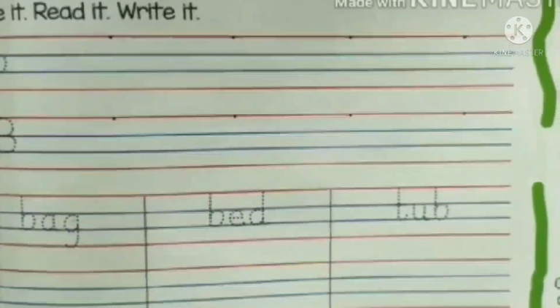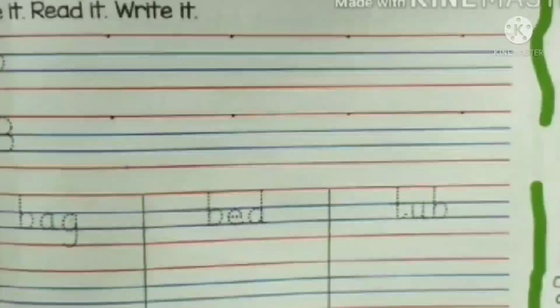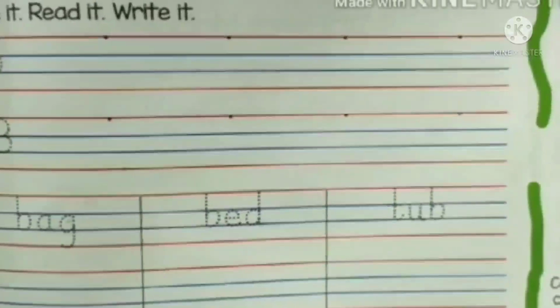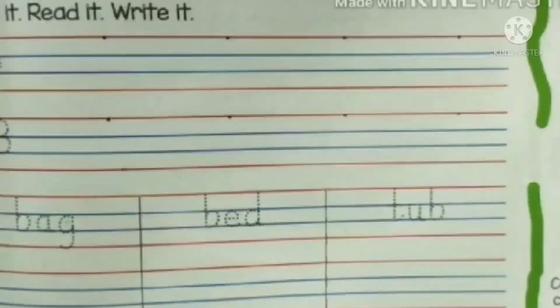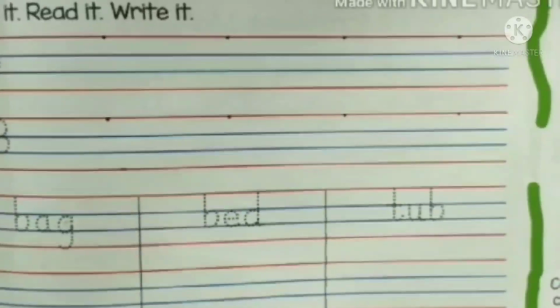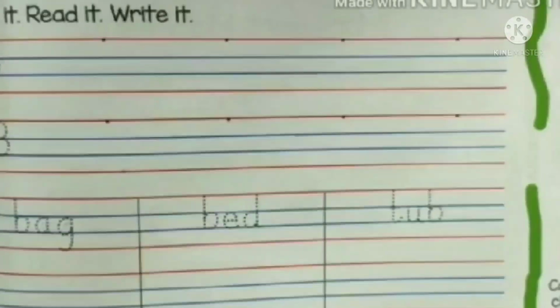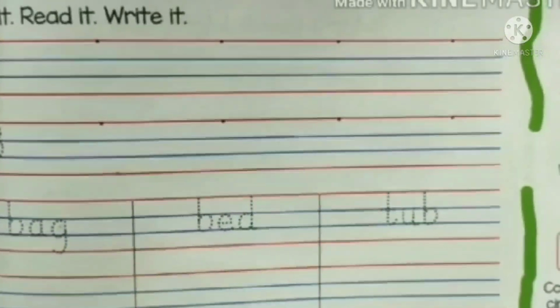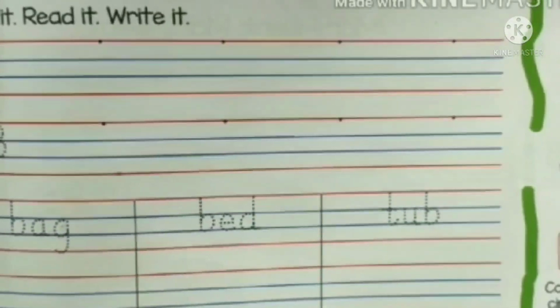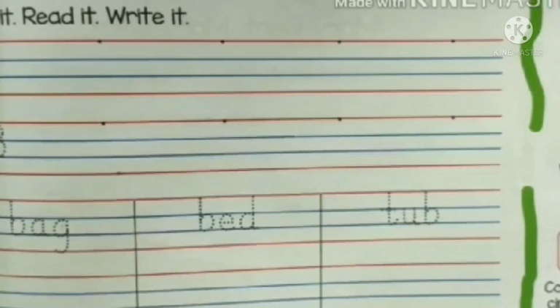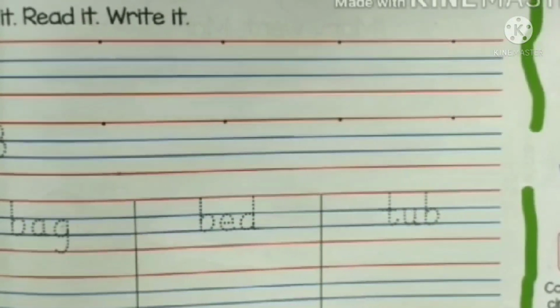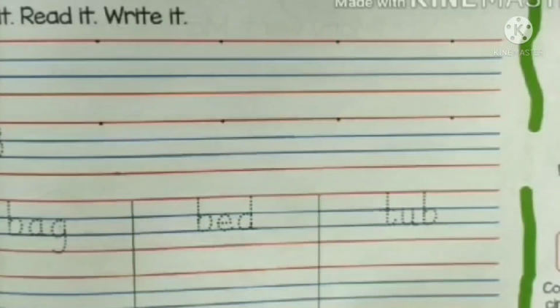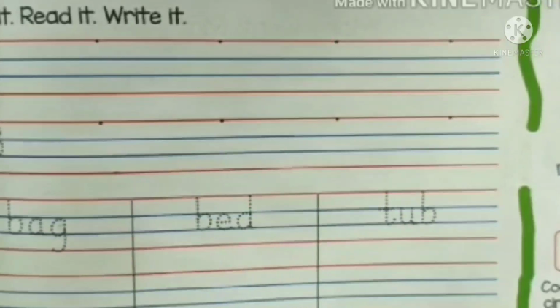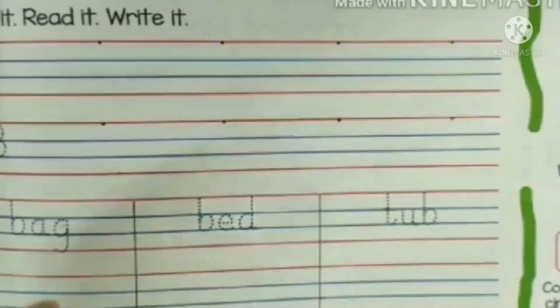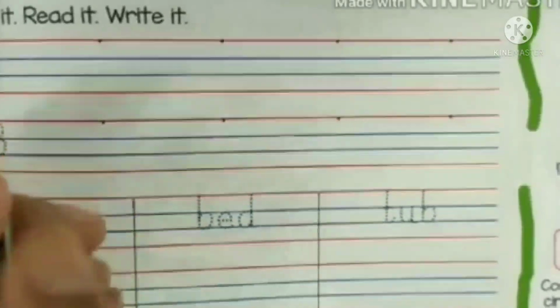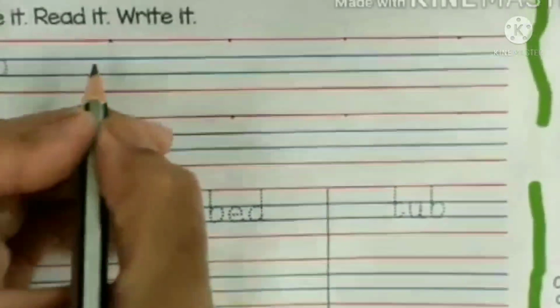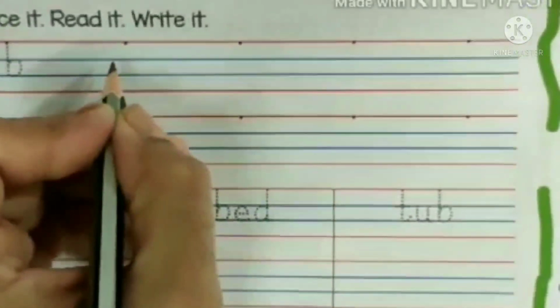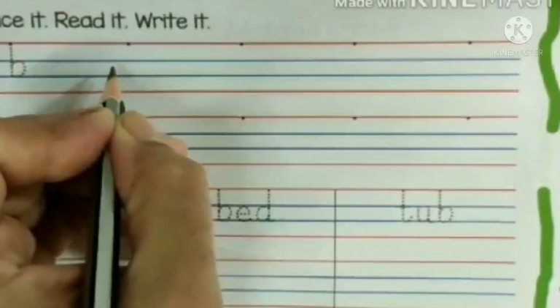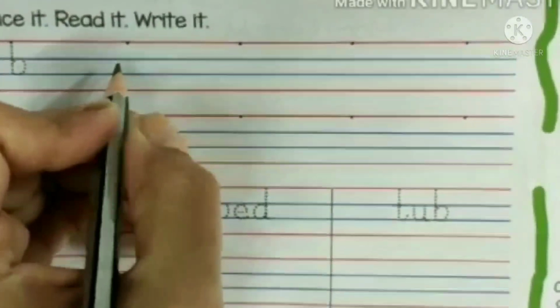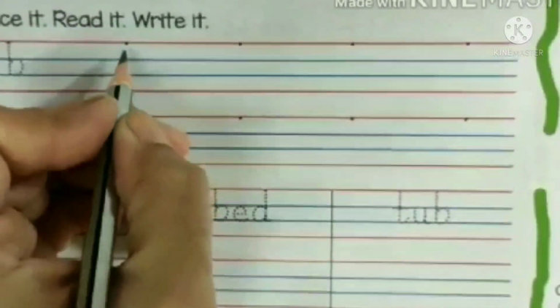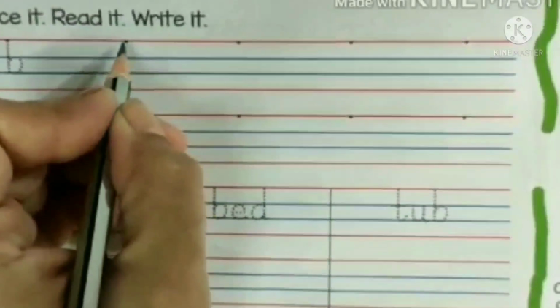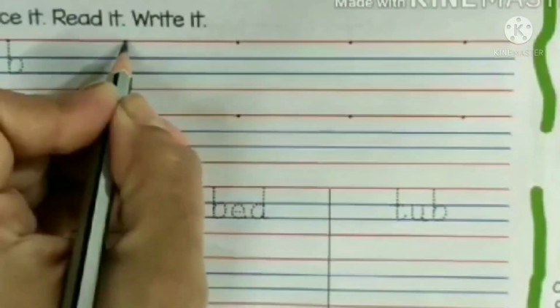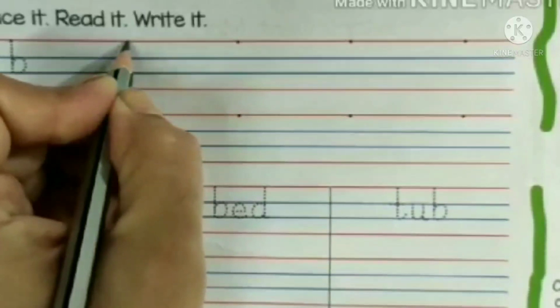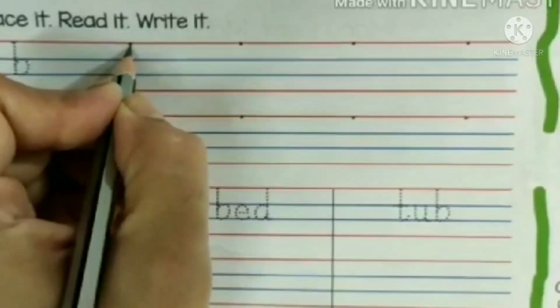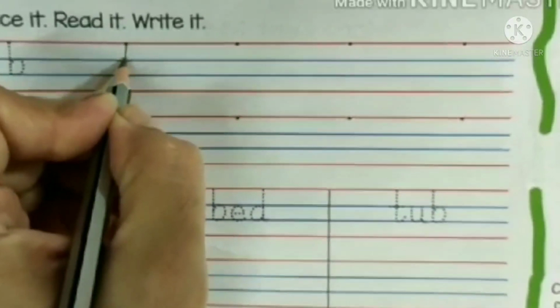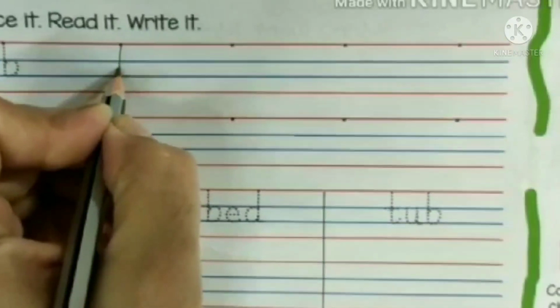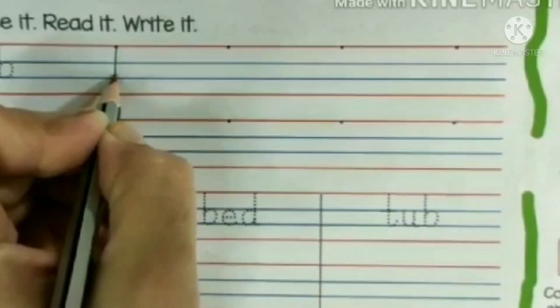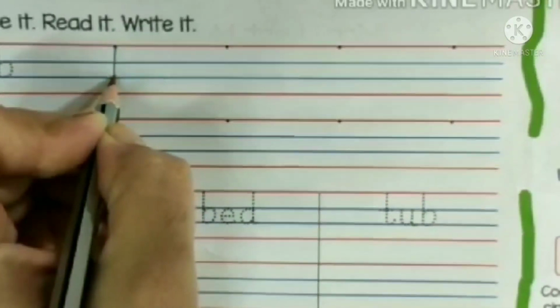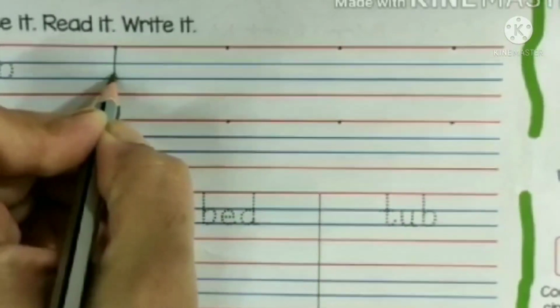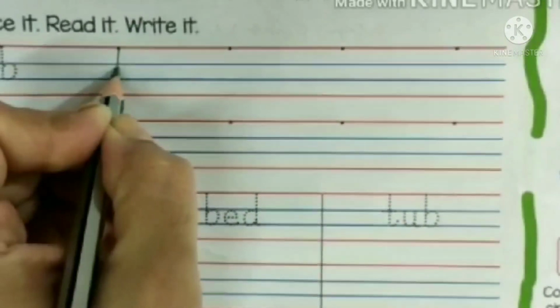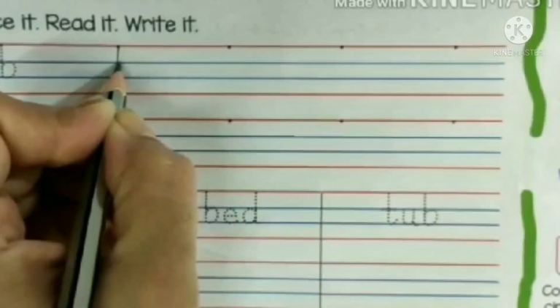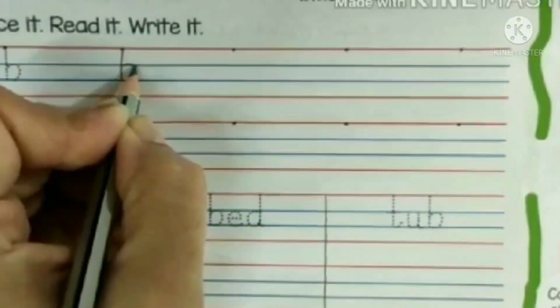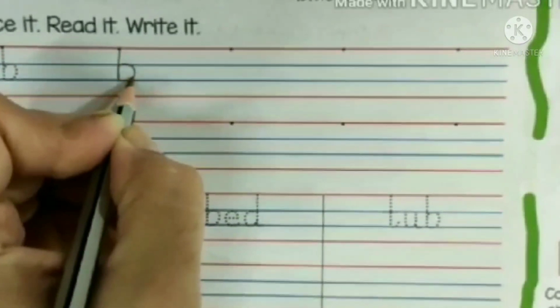Now I will tell you how to write B. First of all, we will write small b. So speak with me: start from the dot, make a standing line, go halfway up, make a belly.